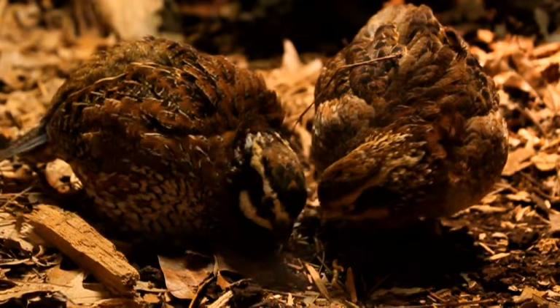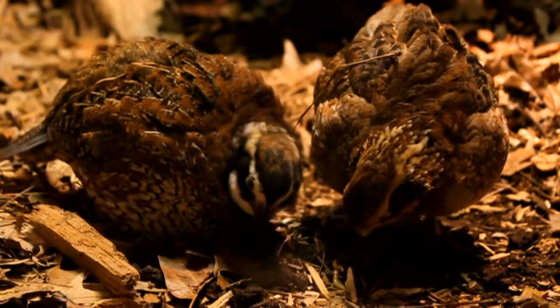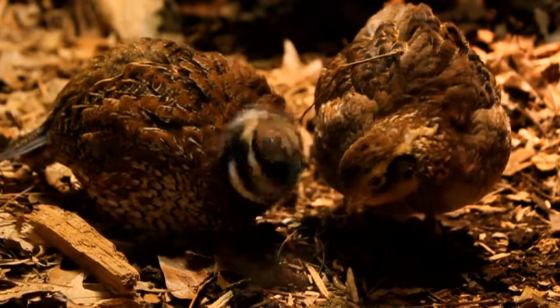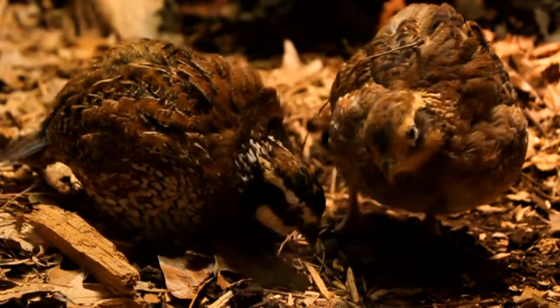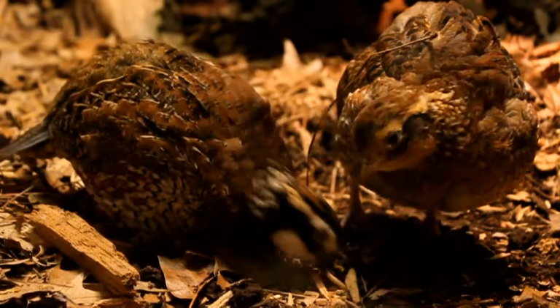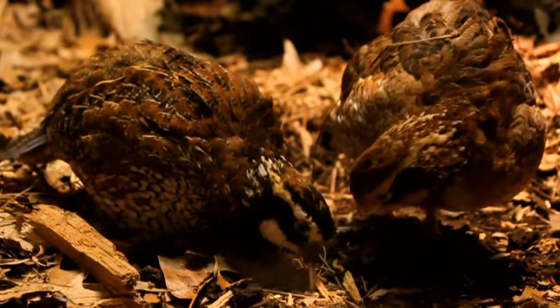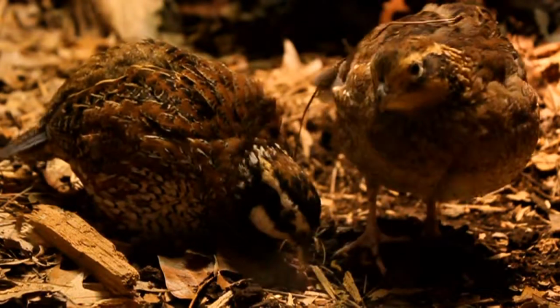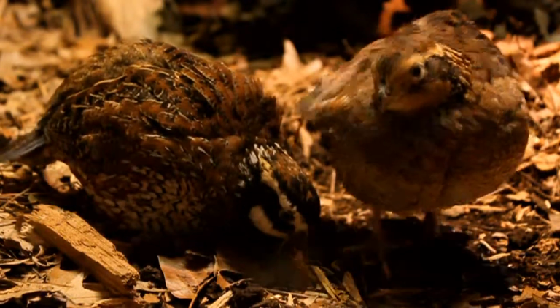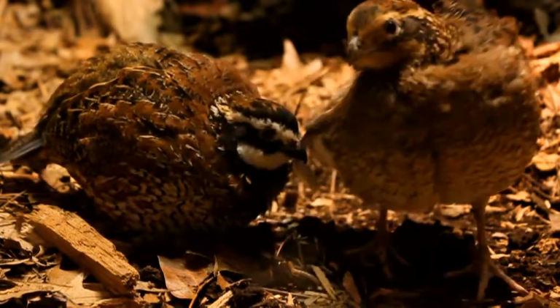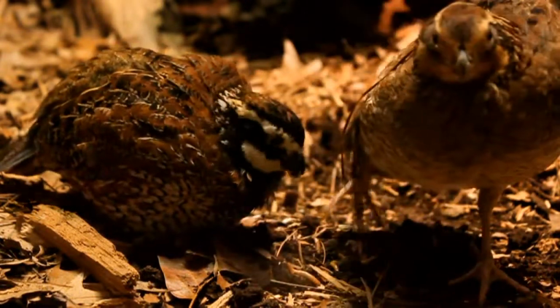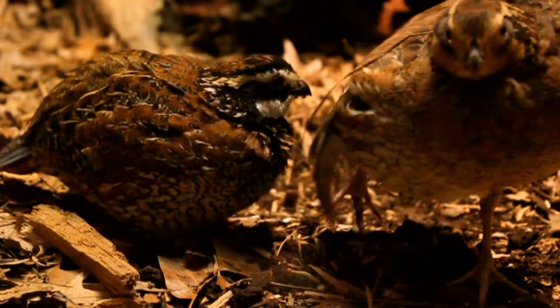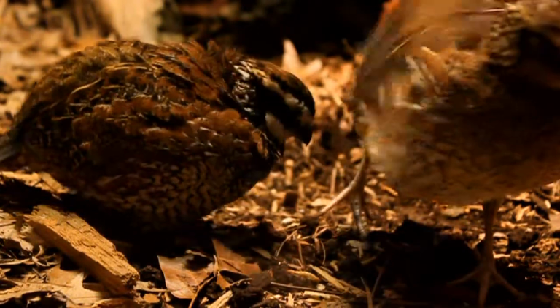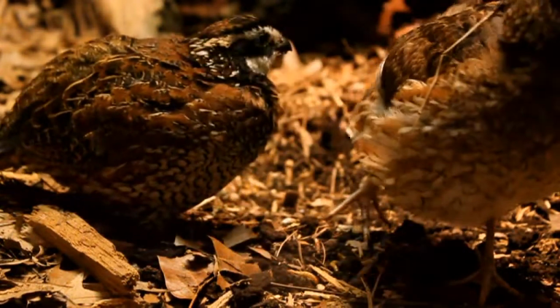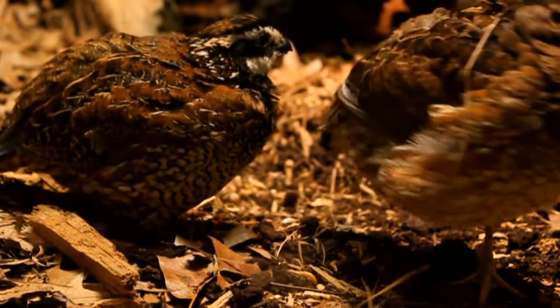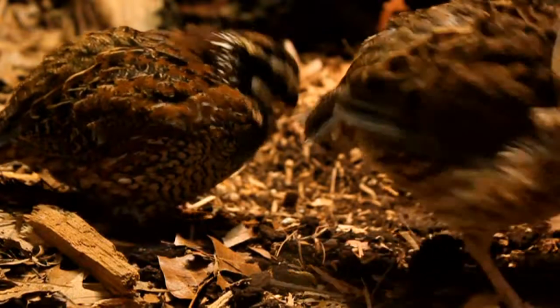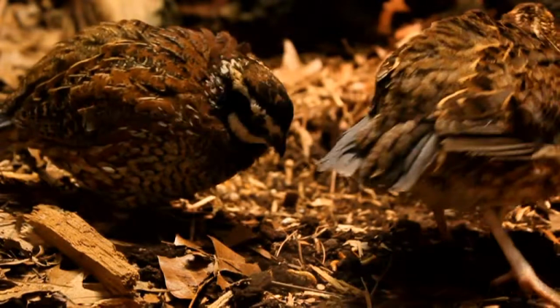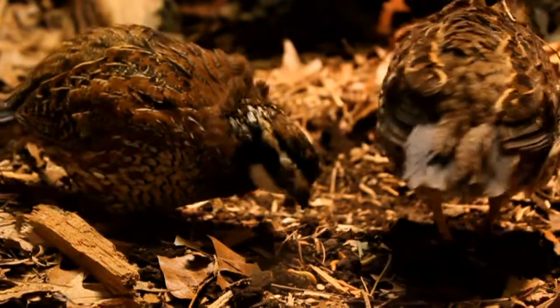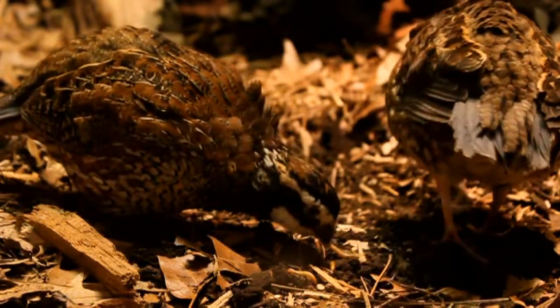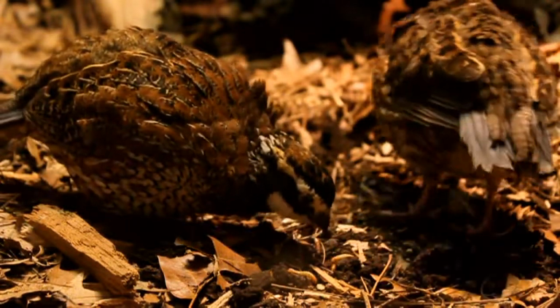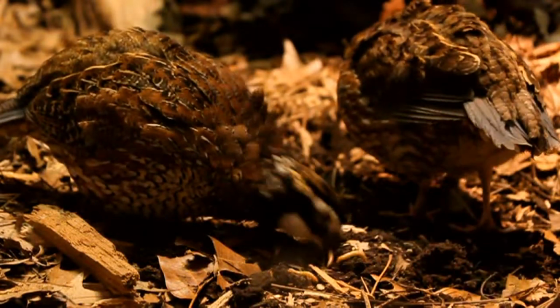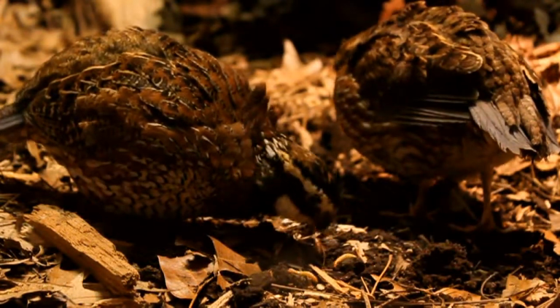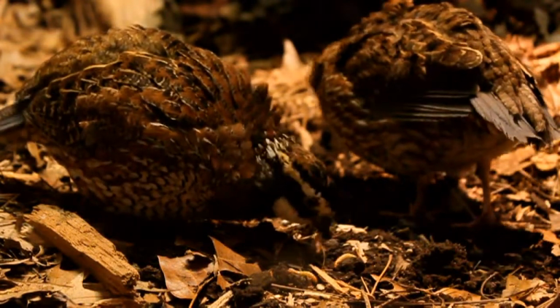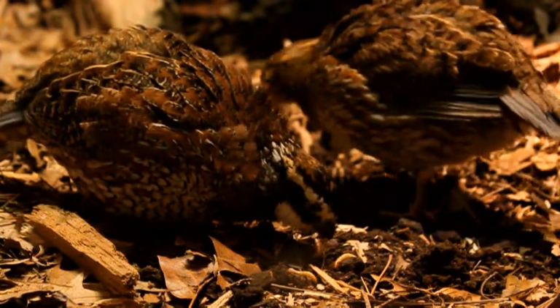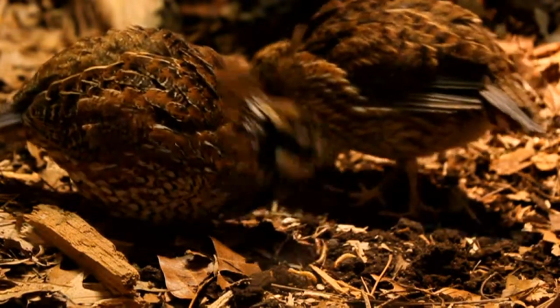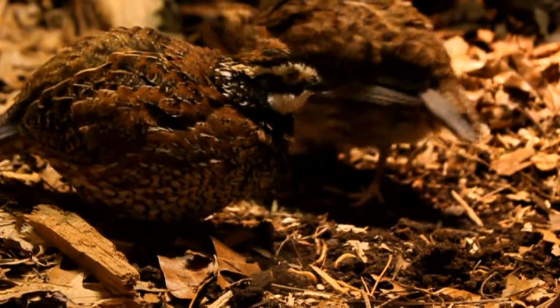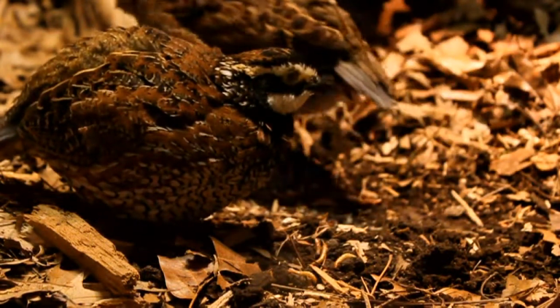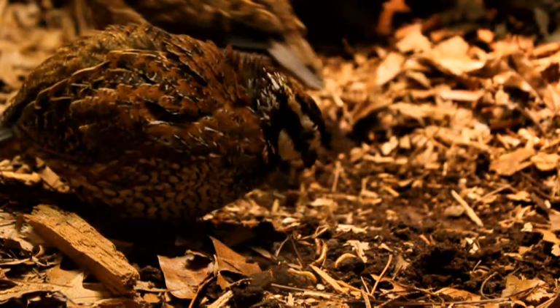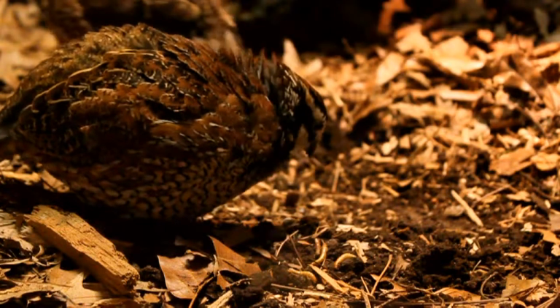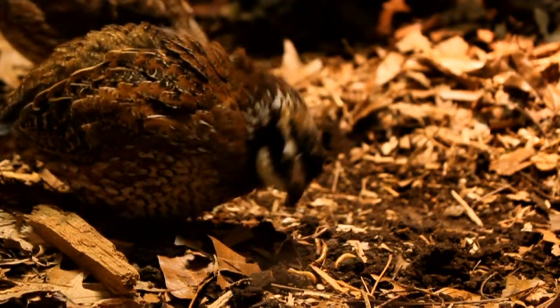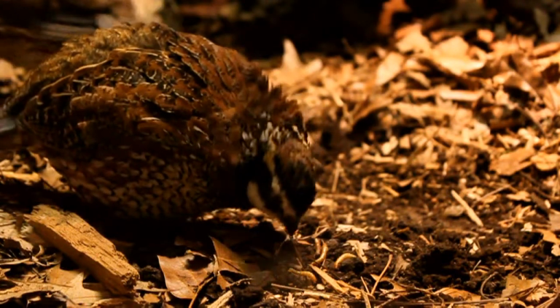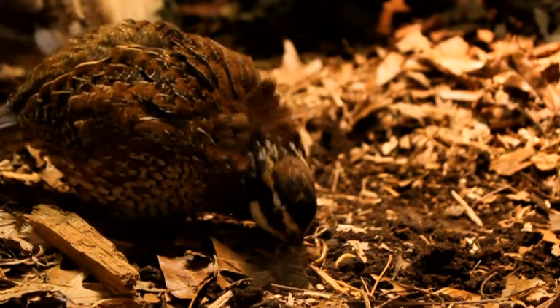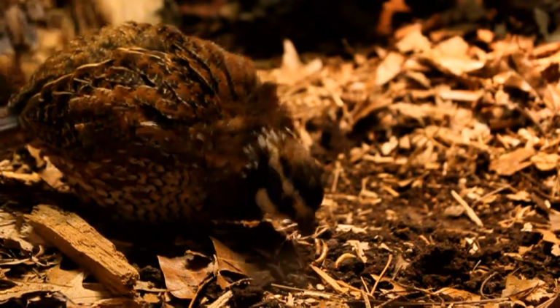Quail feed mostly on seeds, insects, and fruit. During the breeding season, the birds live alone or with their chicks. In the fall, small groups of birds will come together and form a flock called a covey.